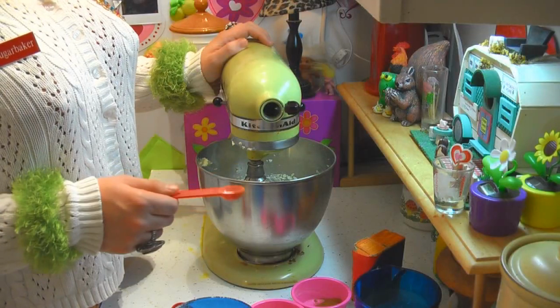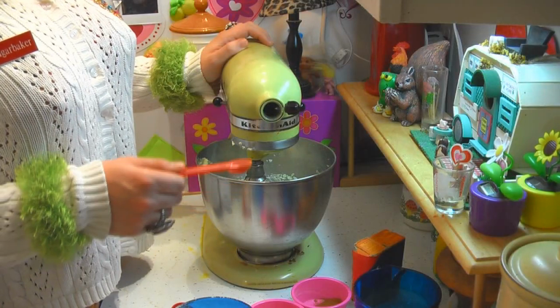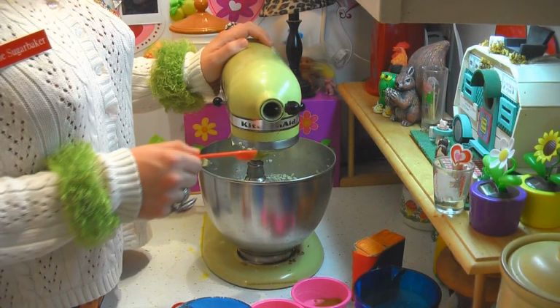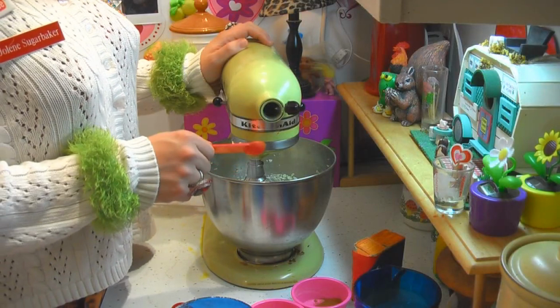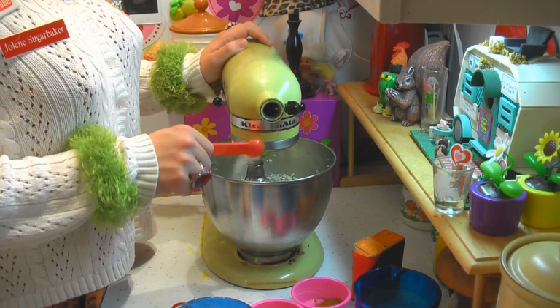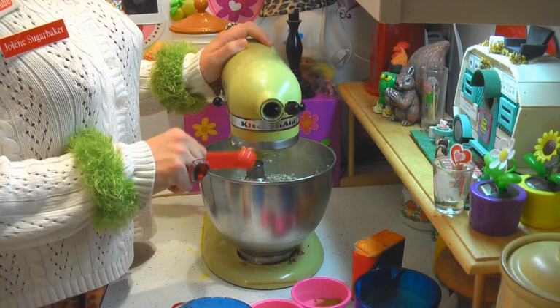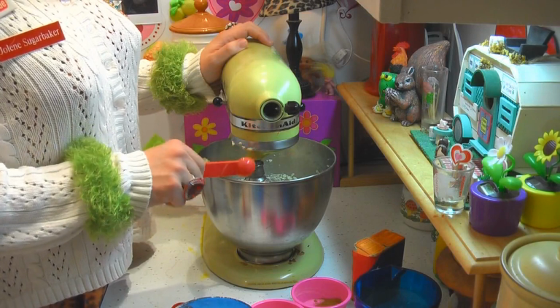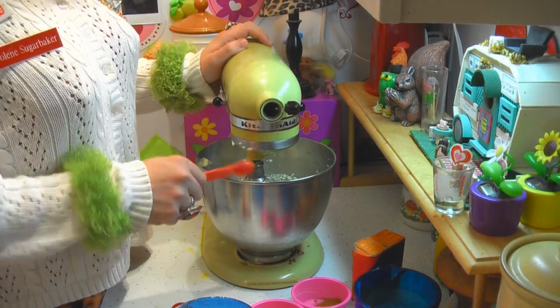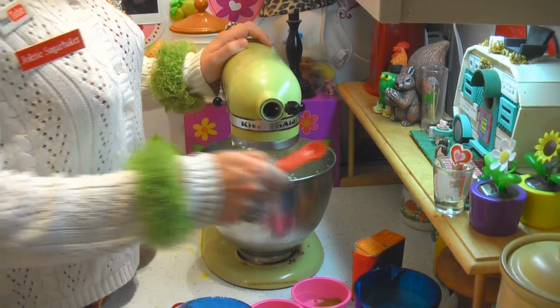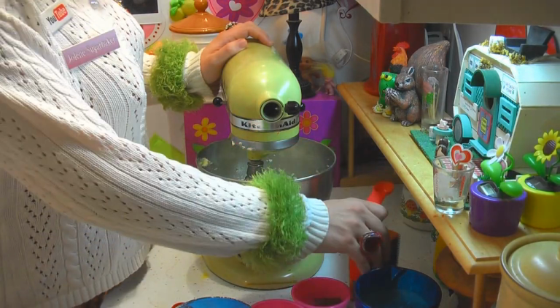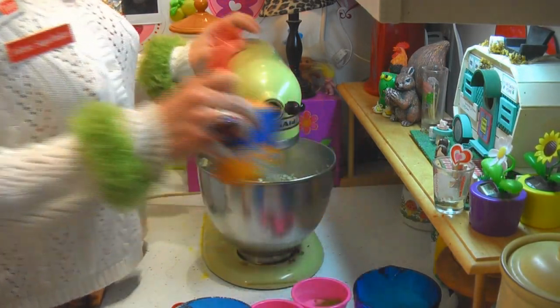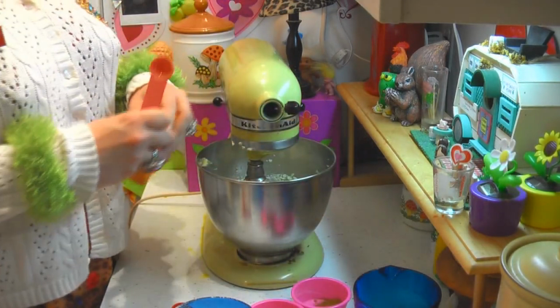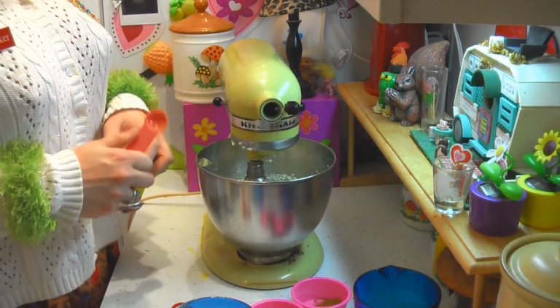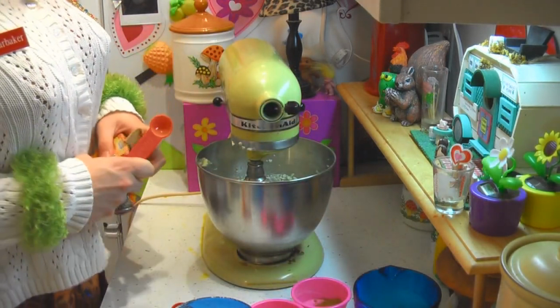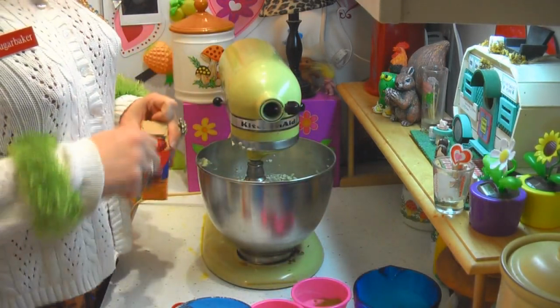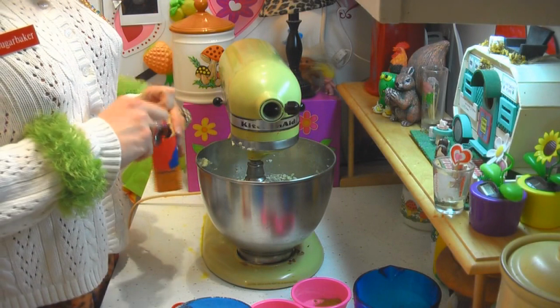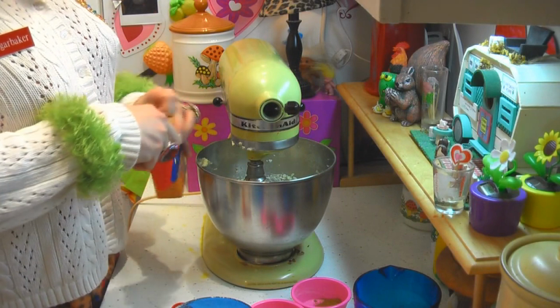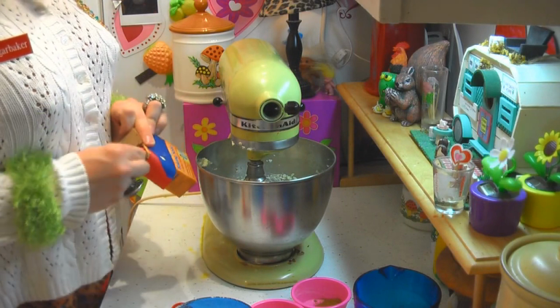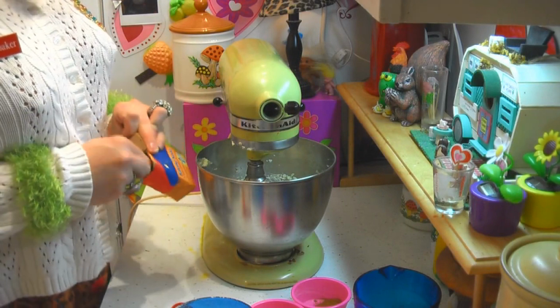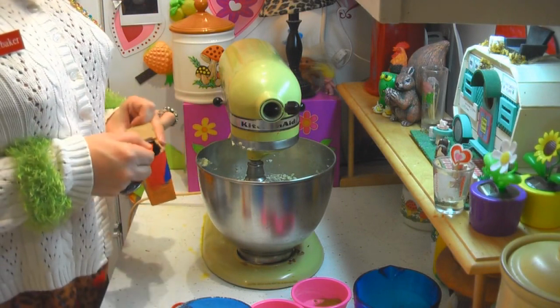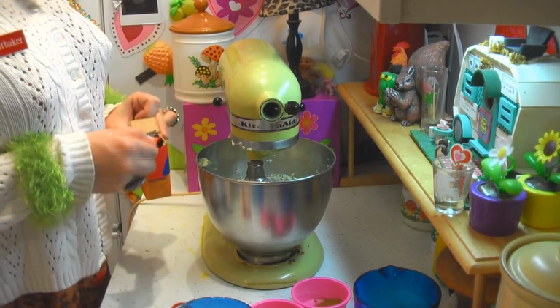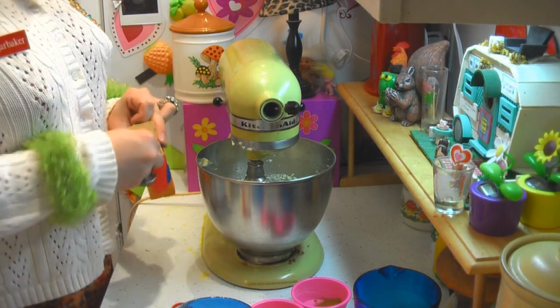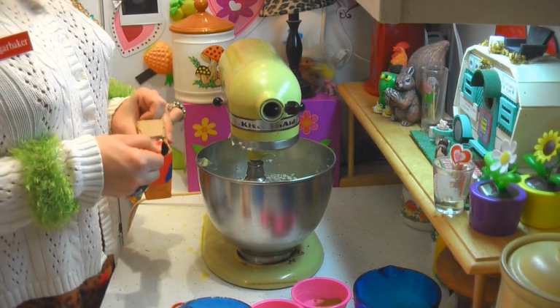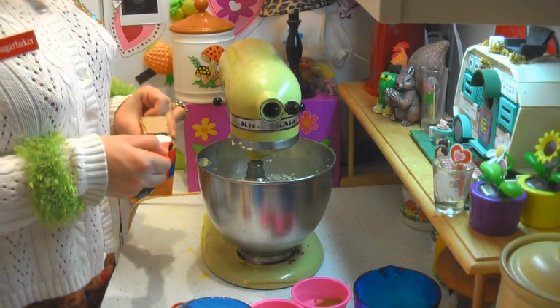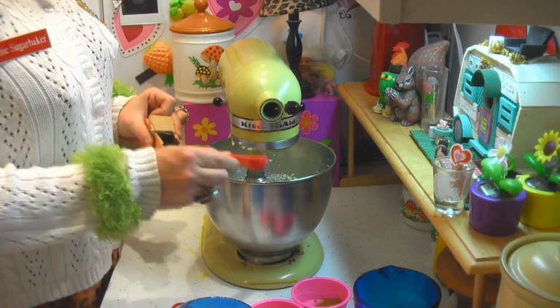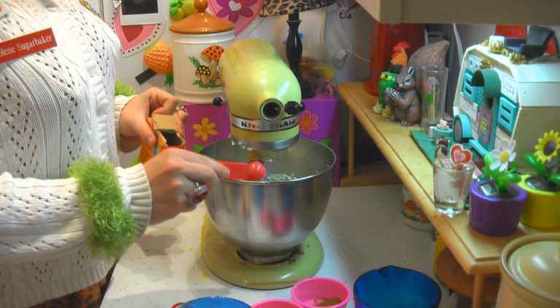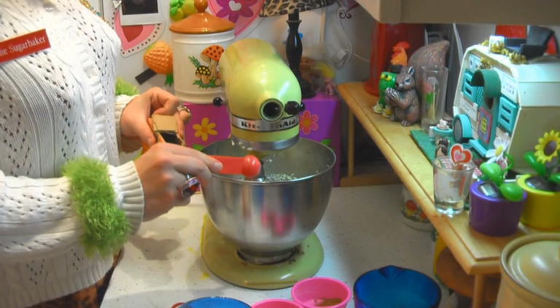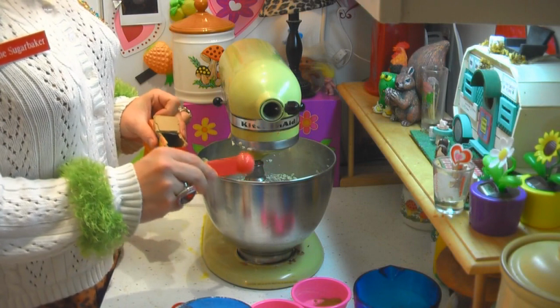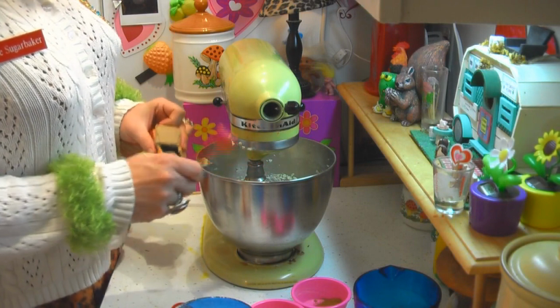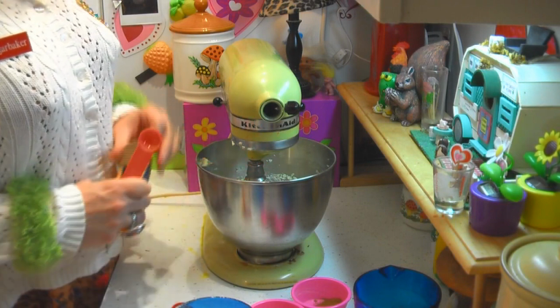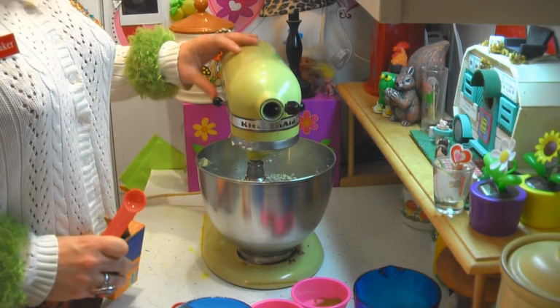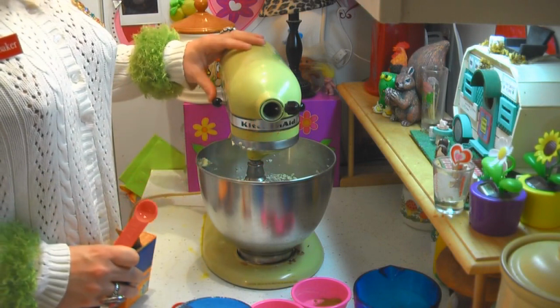I've got a half teaspoon of salt — we're going to add that right in there. And now I need a teaspoon of baking soda, right into the bowl, just like this. There we go — whip that around just a little bit.